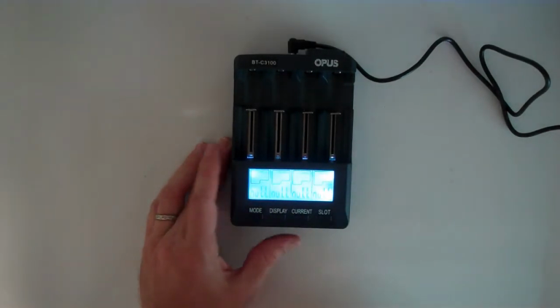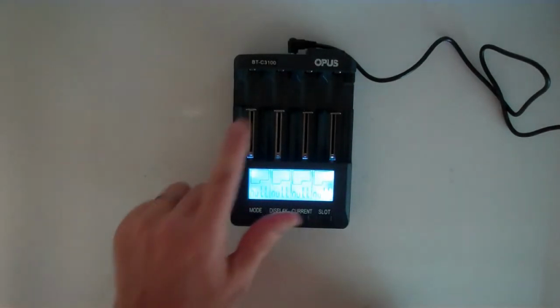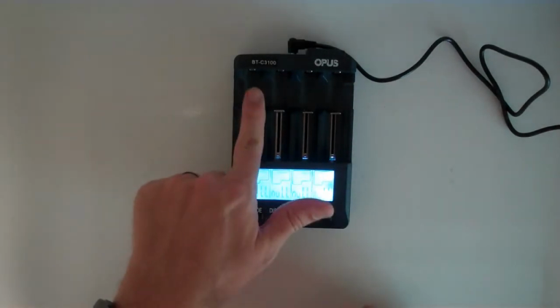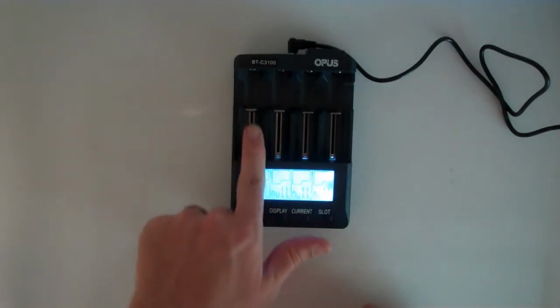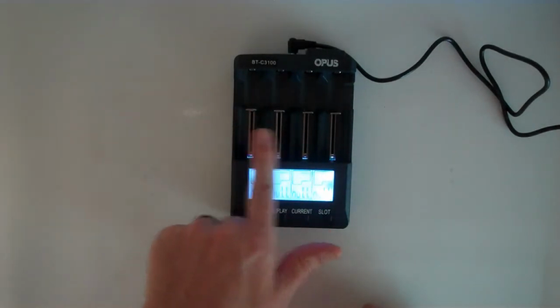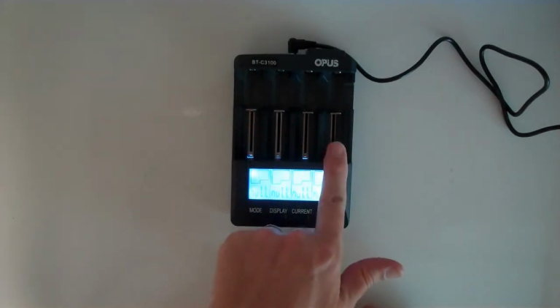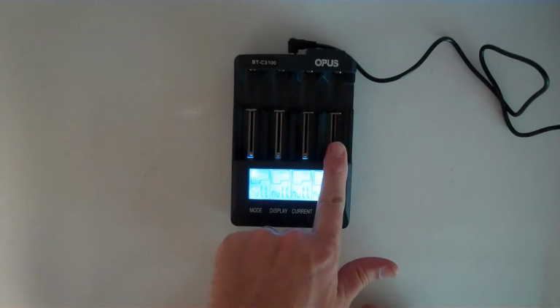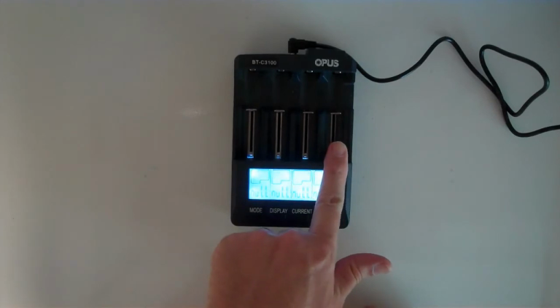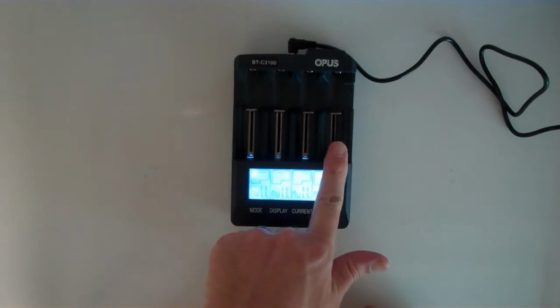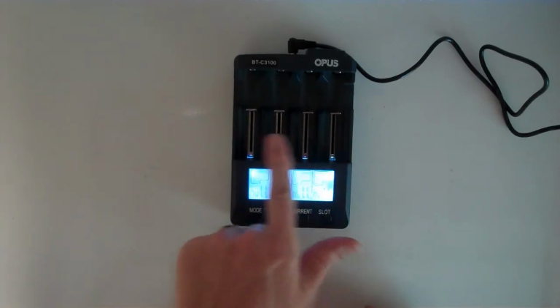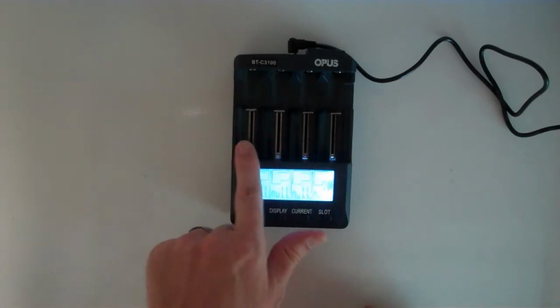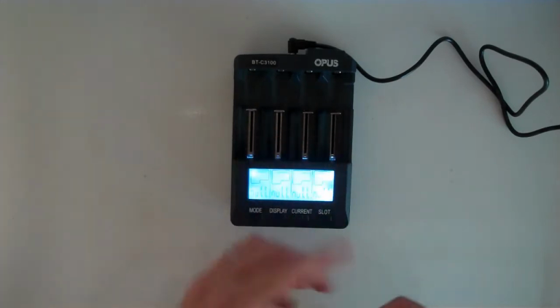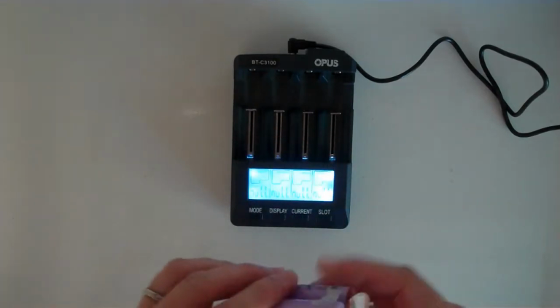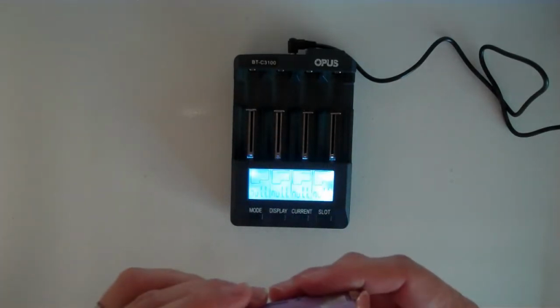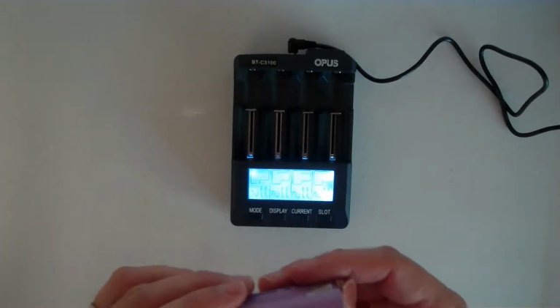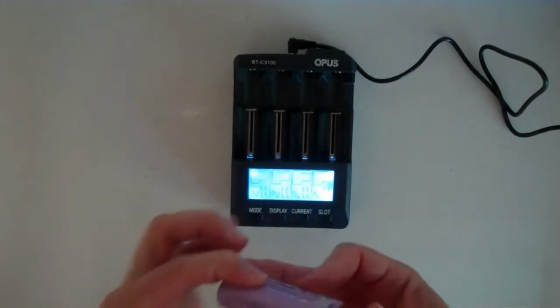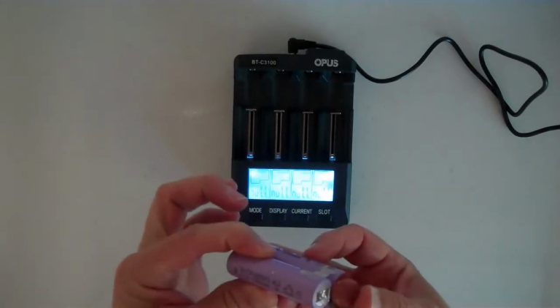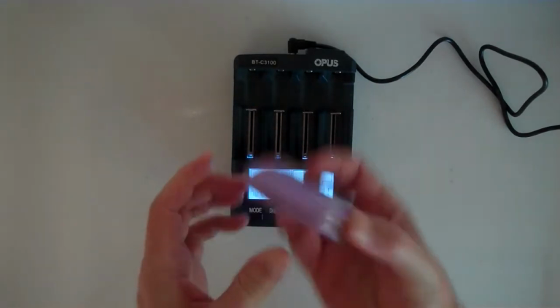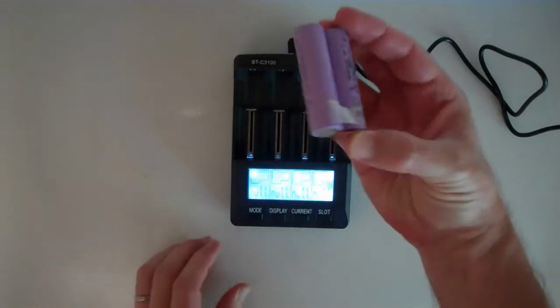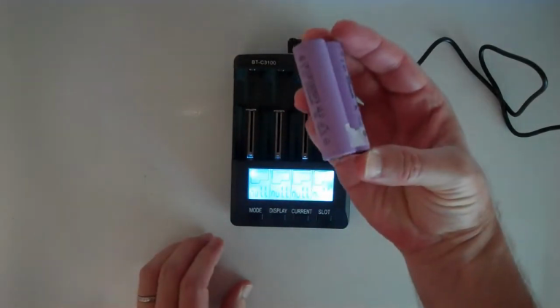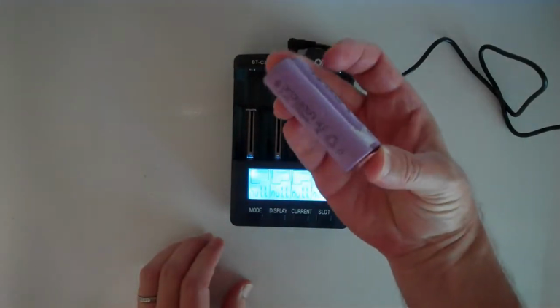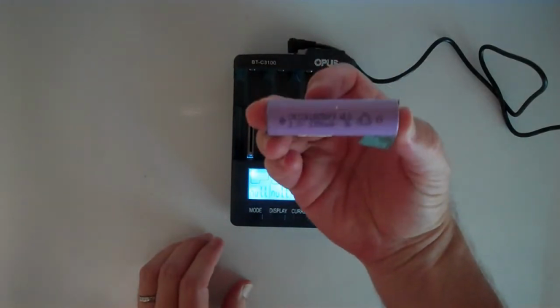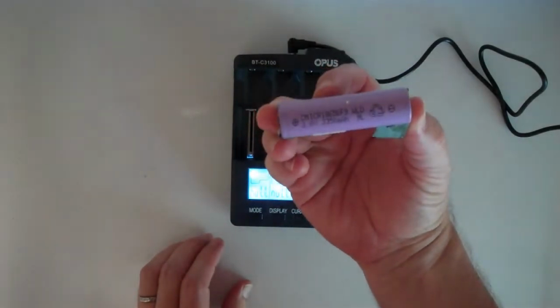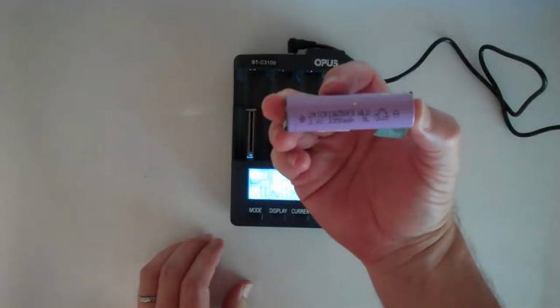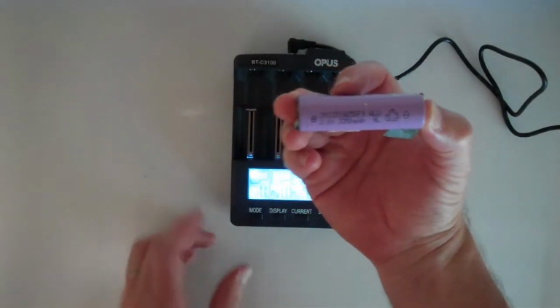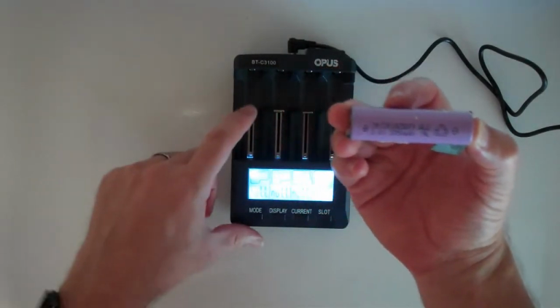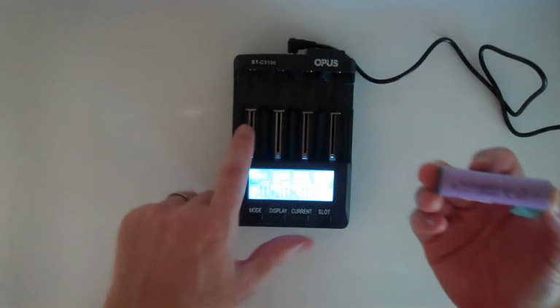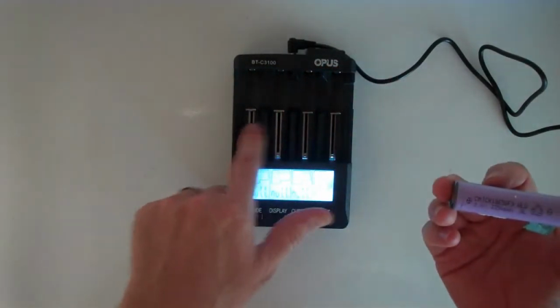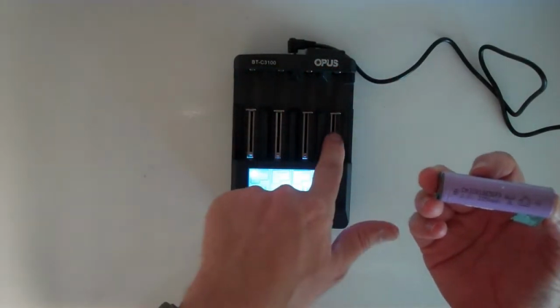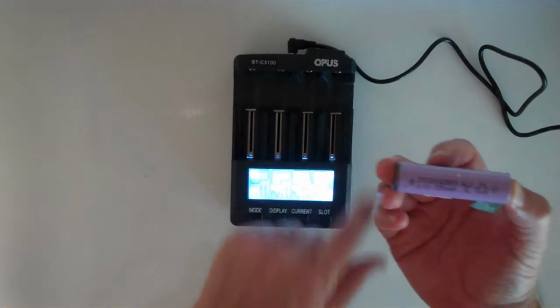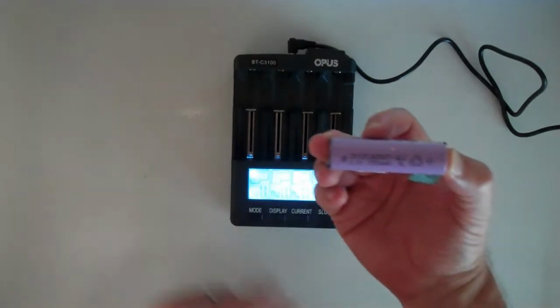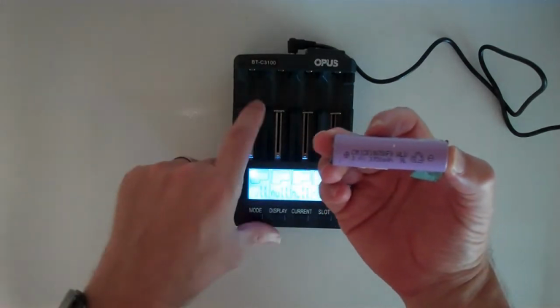Slot number one and slot number four are special in that they can go up to 2 amps charging. So if you want to charge something like a six amp hour cell, you probably want to use slot one or slot four for that.